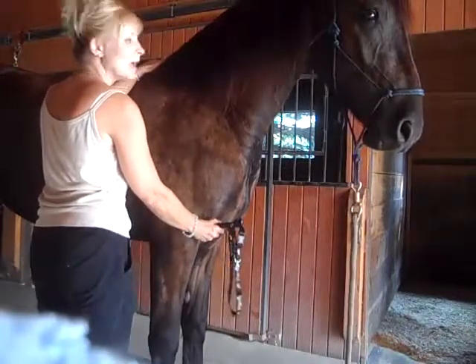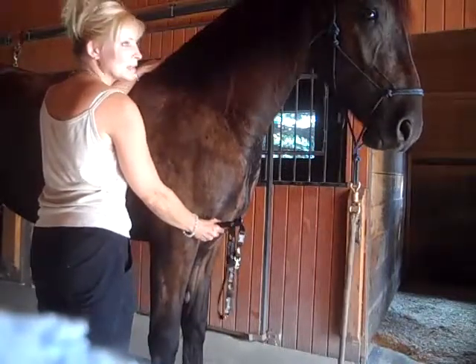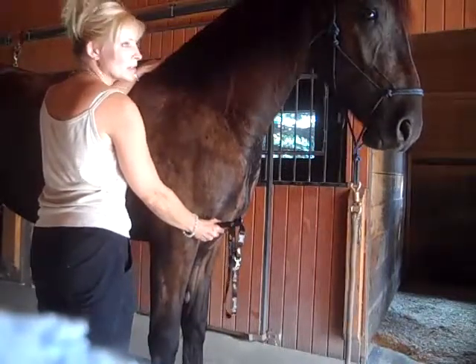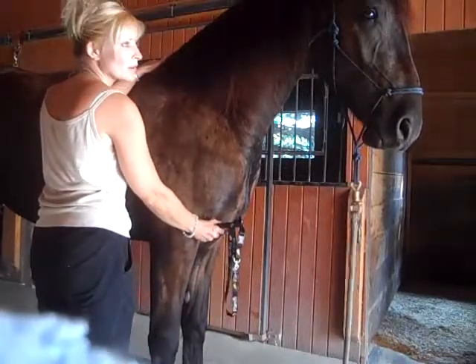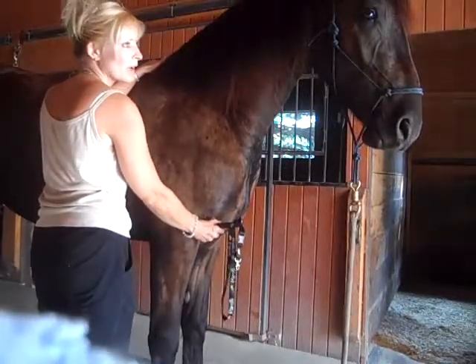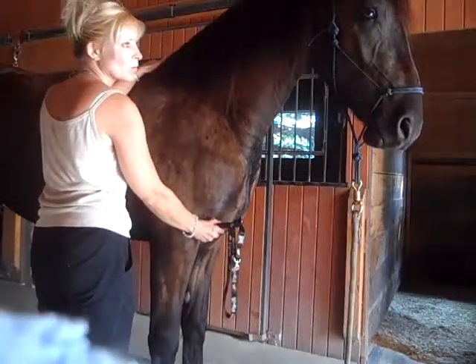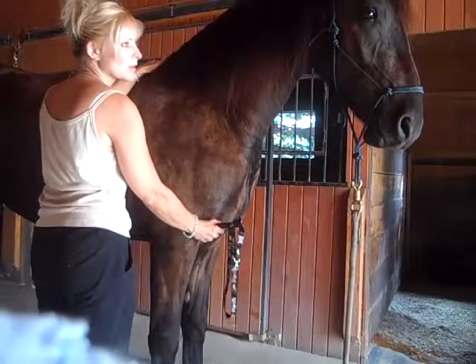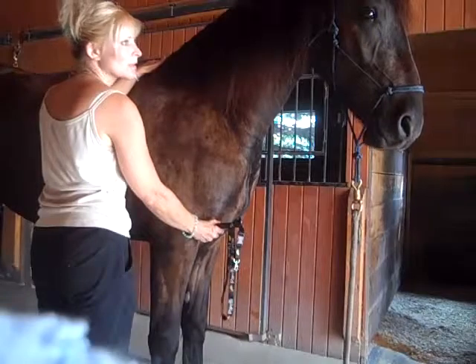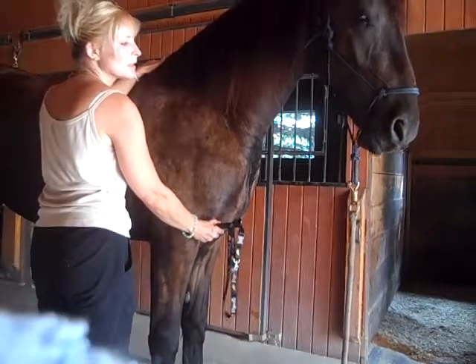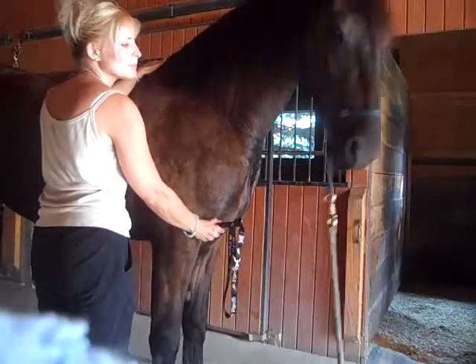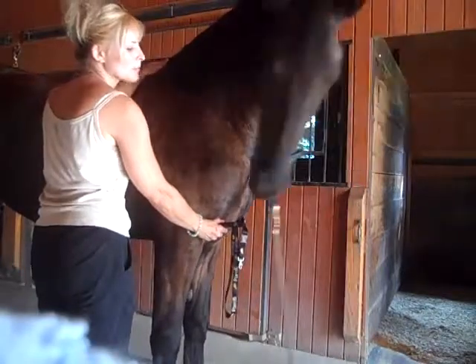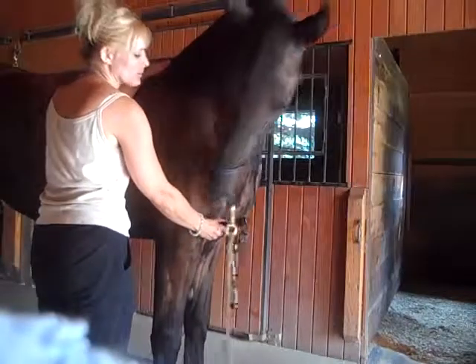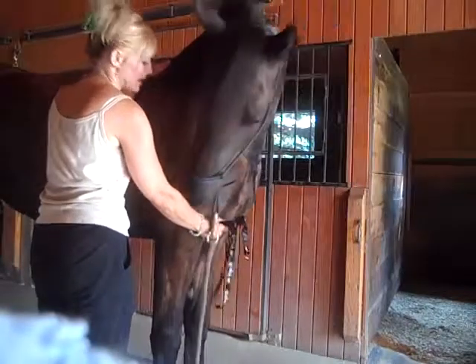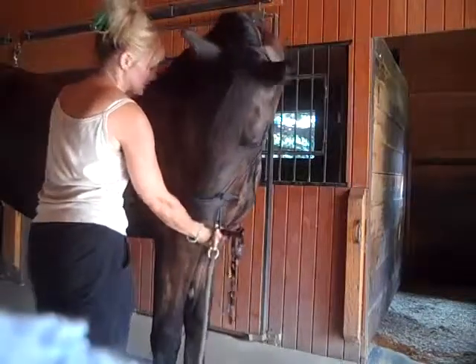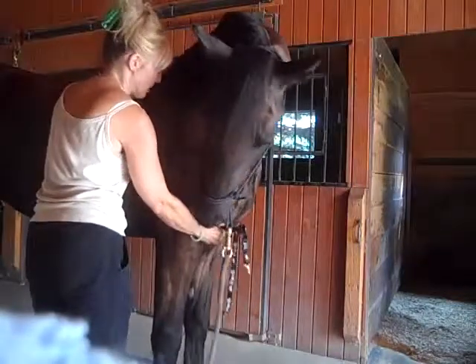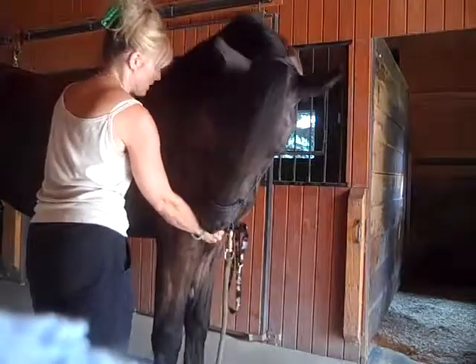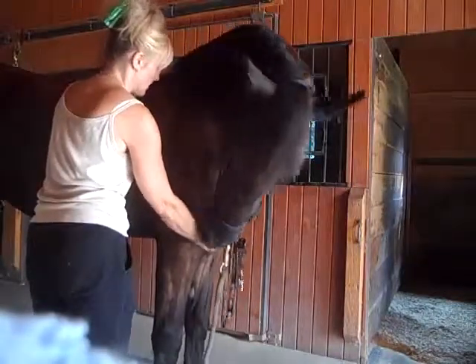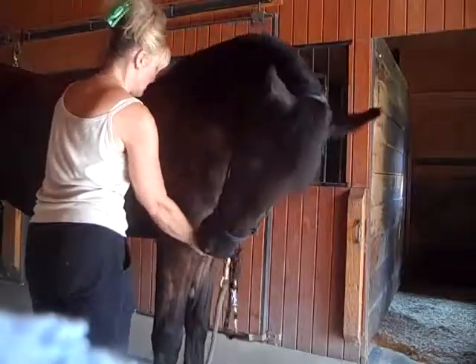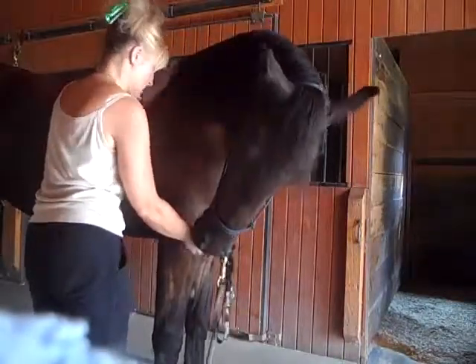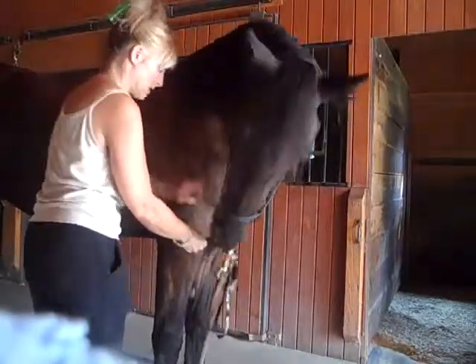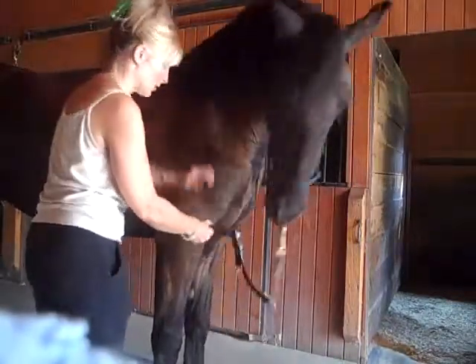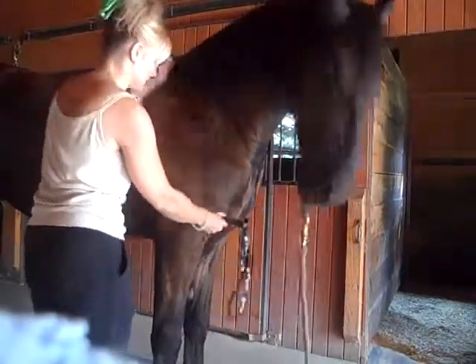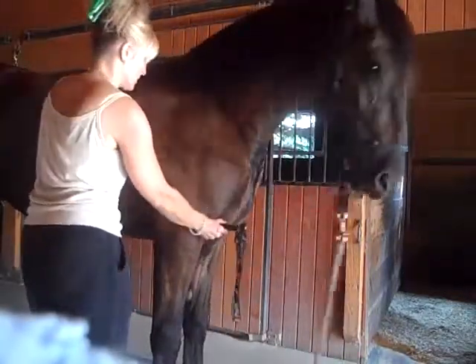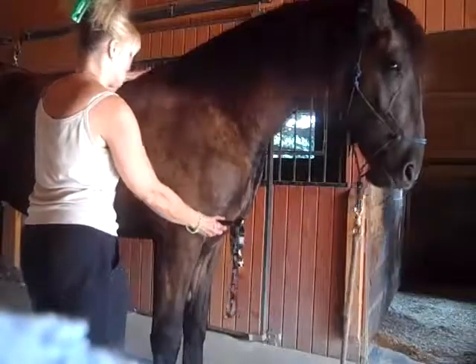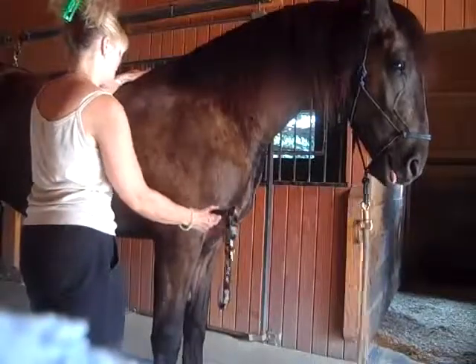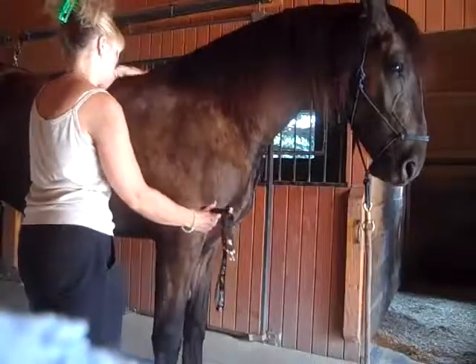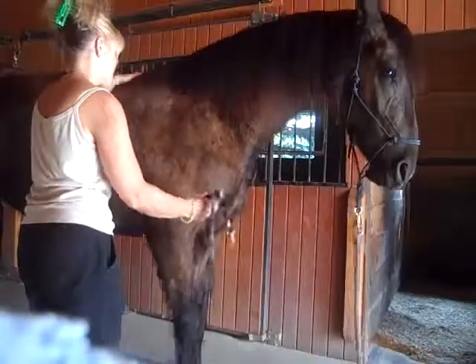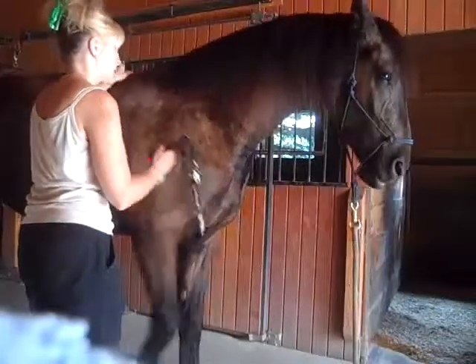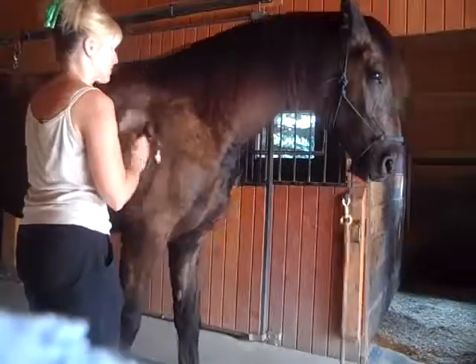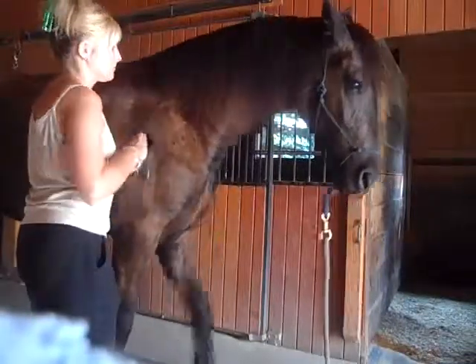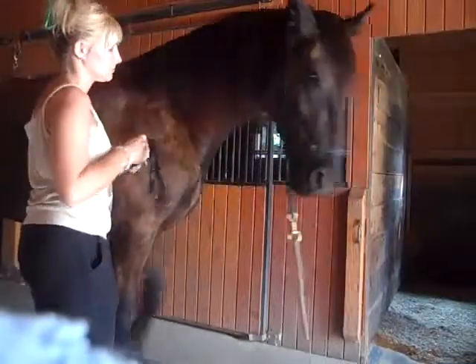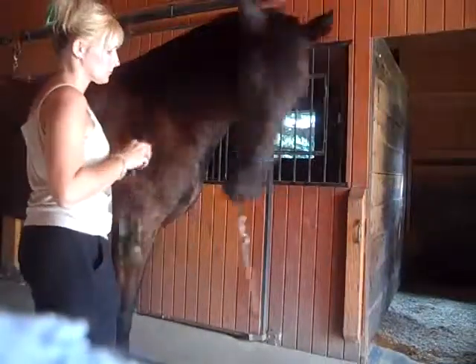I just wanted to show you how this works, and it does make them quite relaxed too. Oh, that's my bracelet — what?